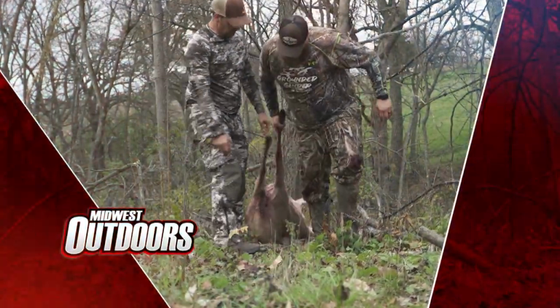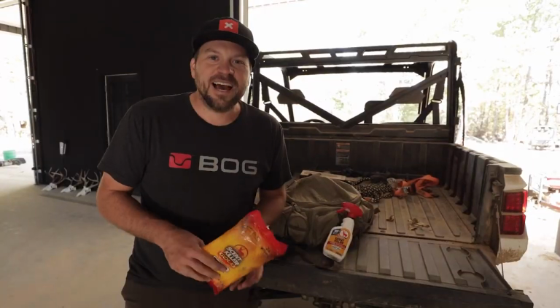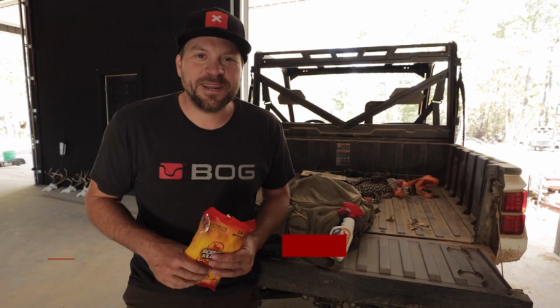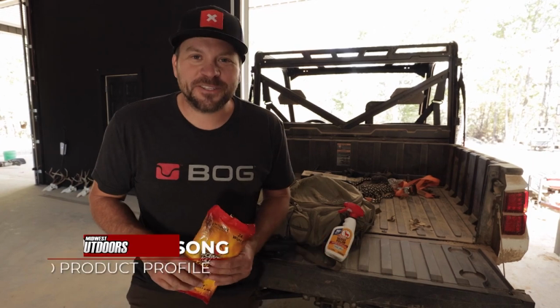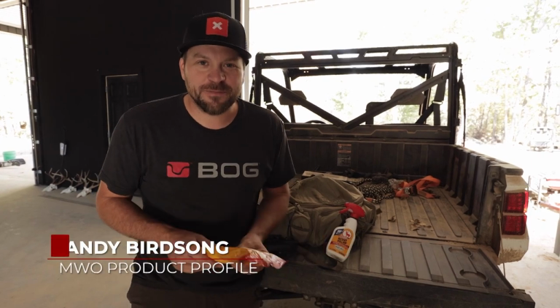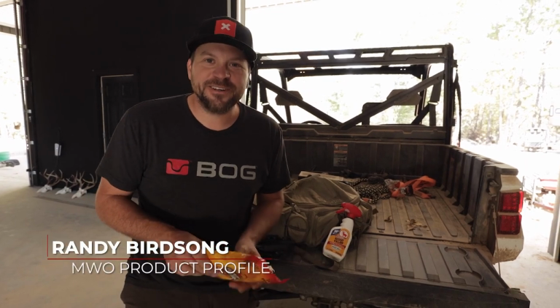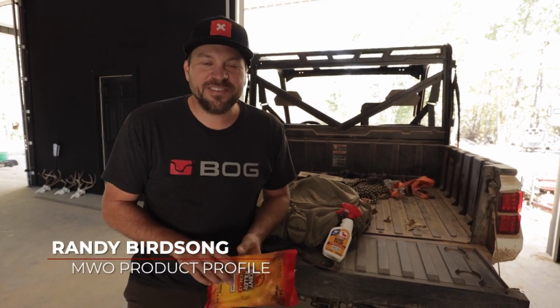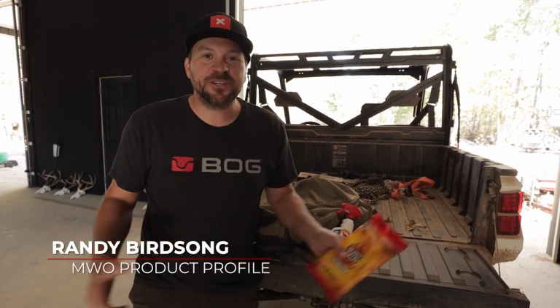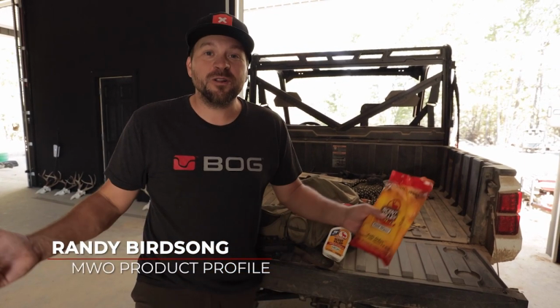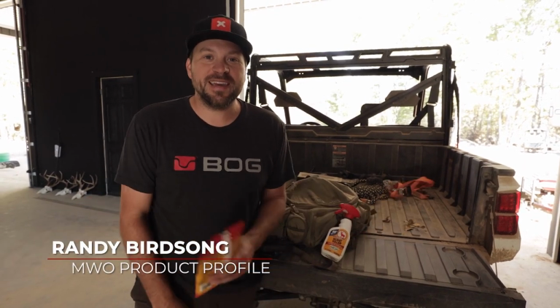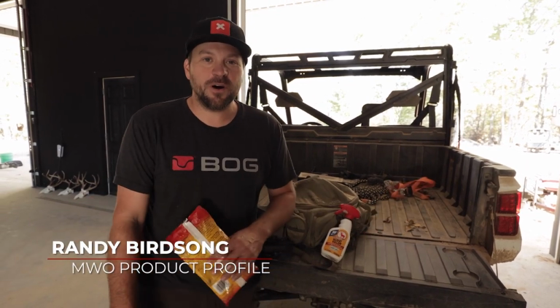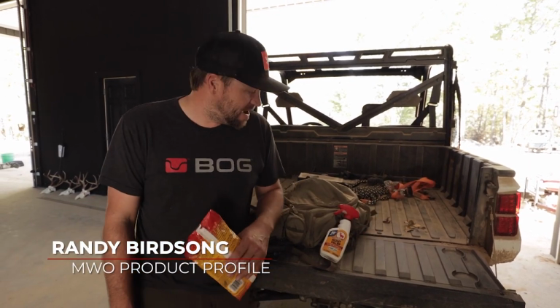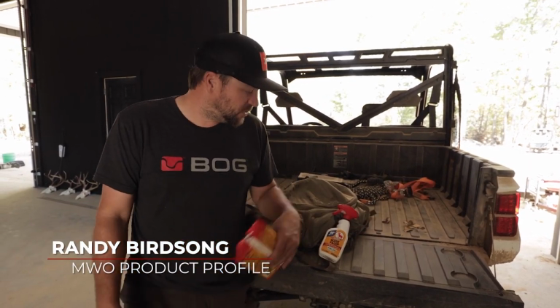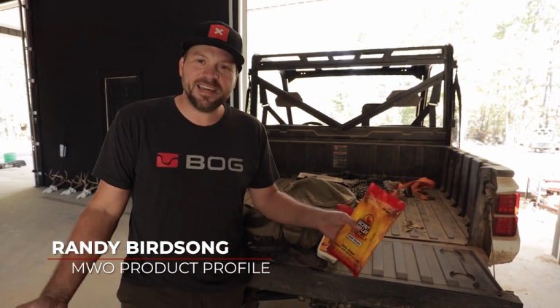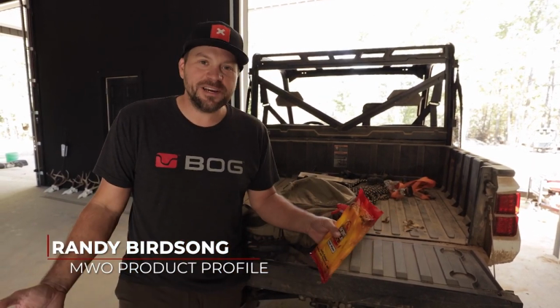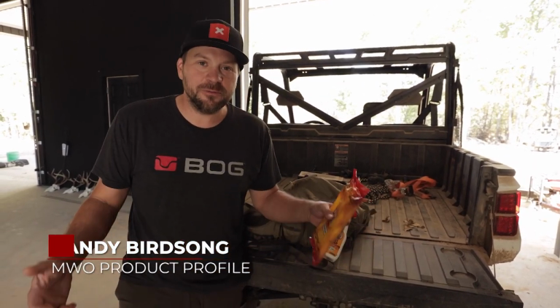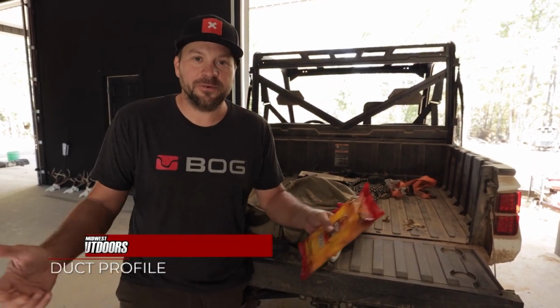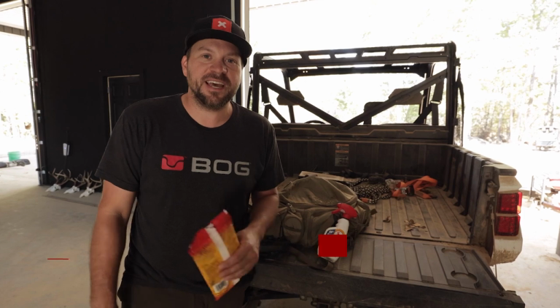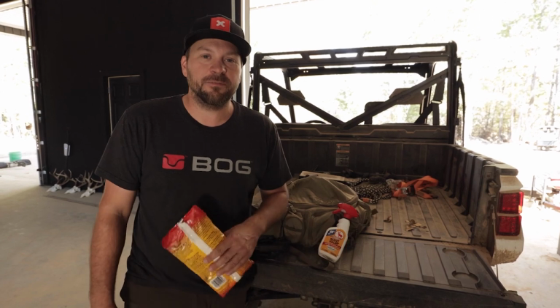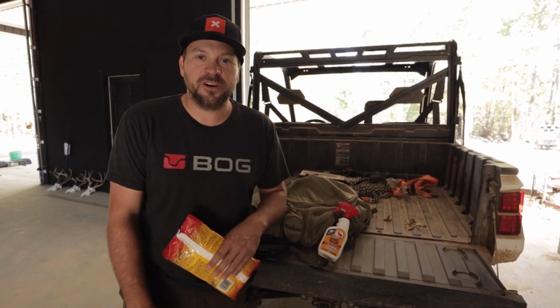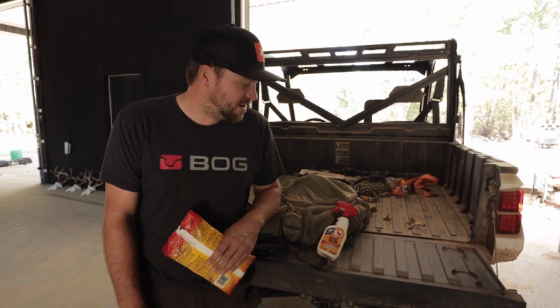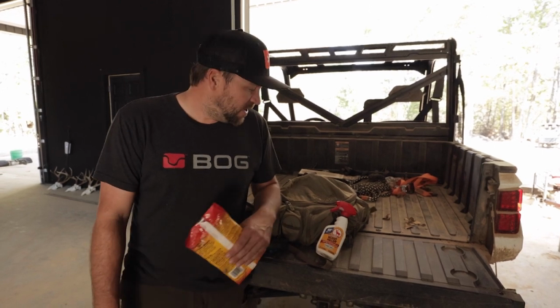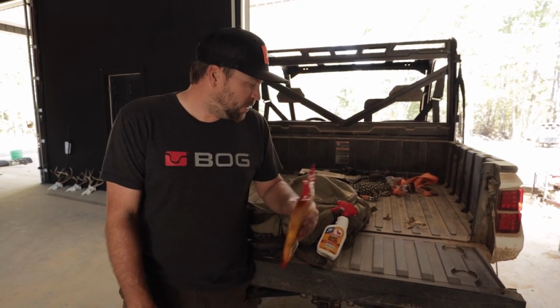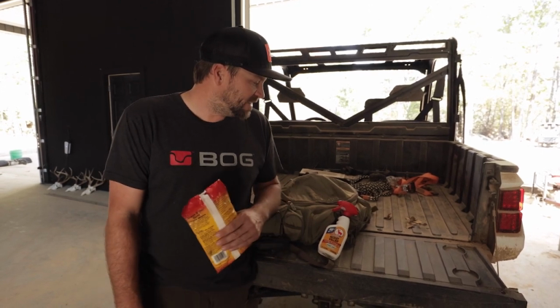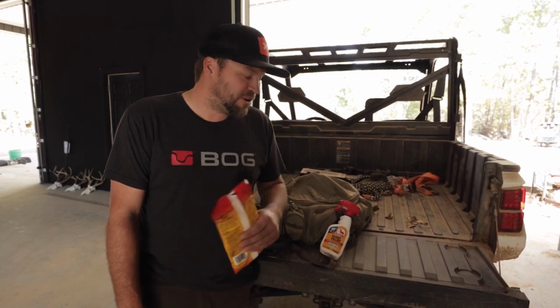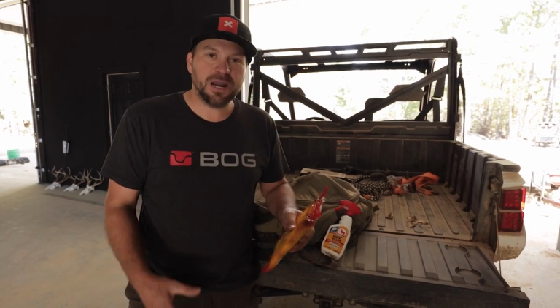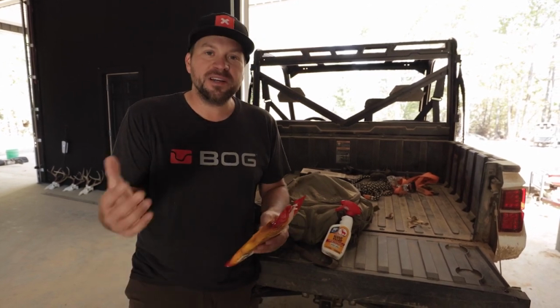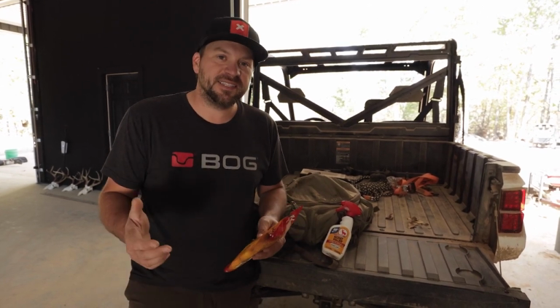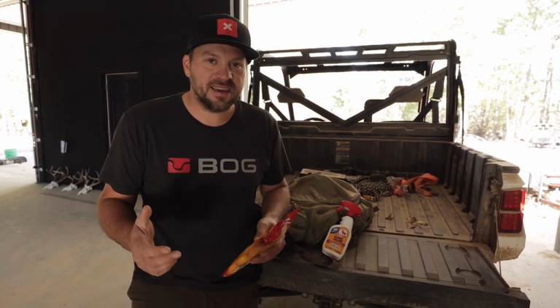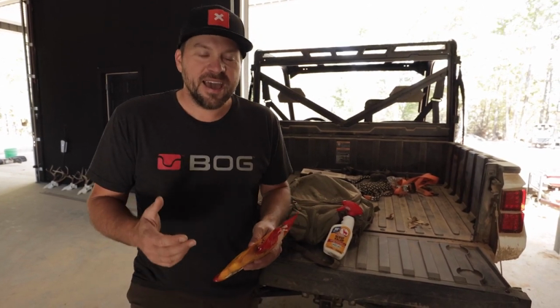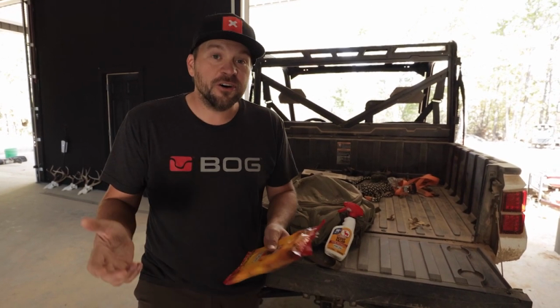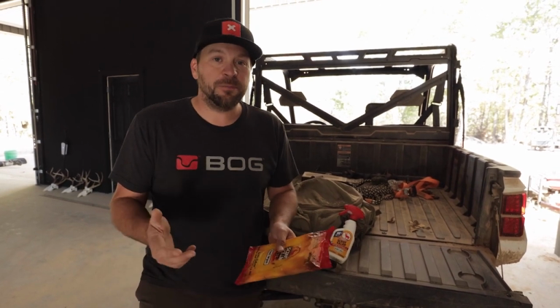Hey guys, Randy Birdsong from Headhunters TV, just rolling back in from Ohio, trying to regroup and get reset for Missouri here. We're going out this afternoon, but I wanted to take a second and go over a couple of things that I always keep in my pack.